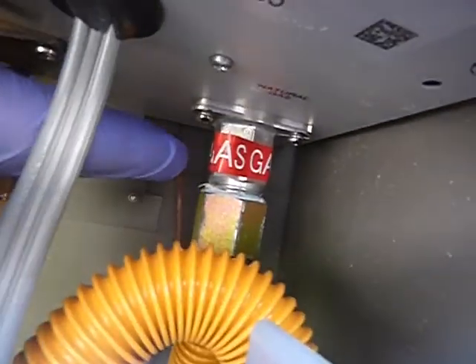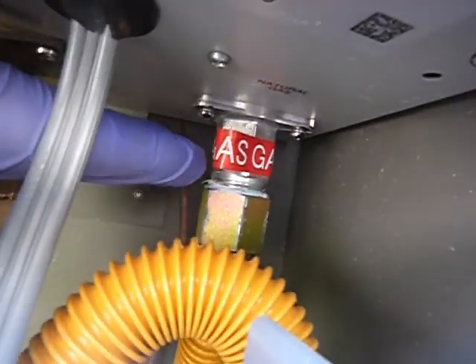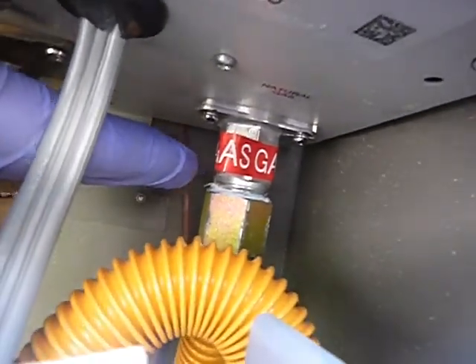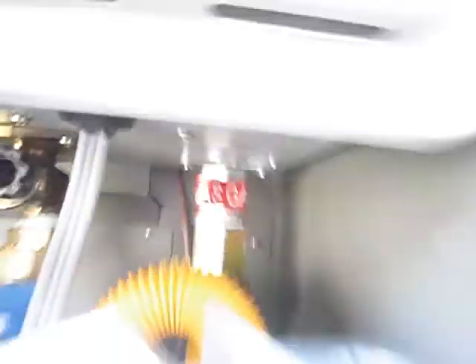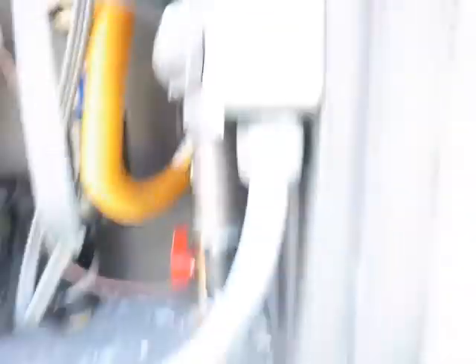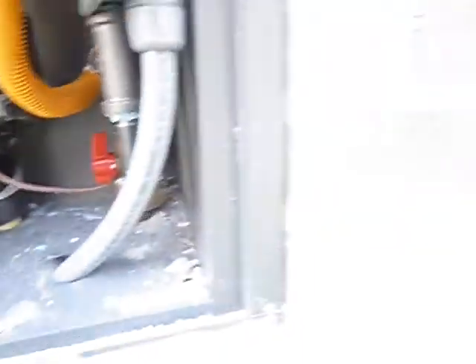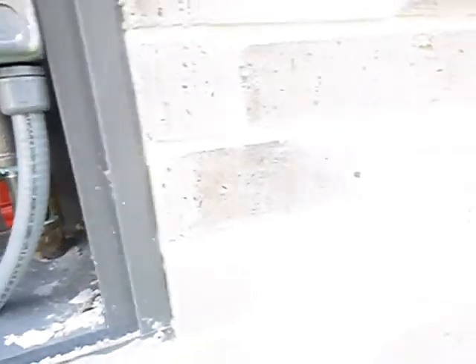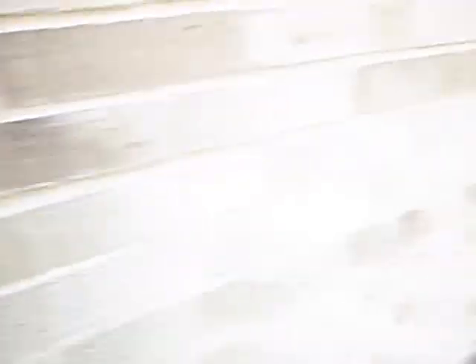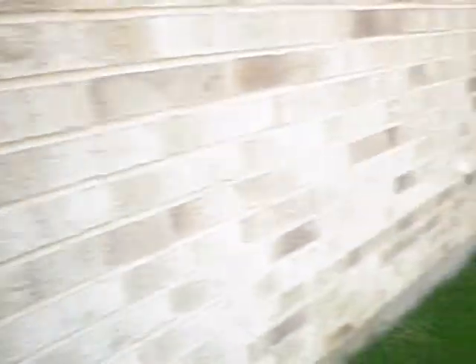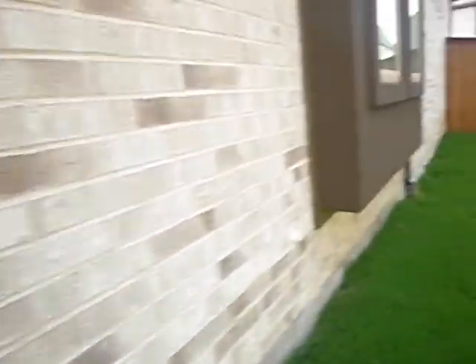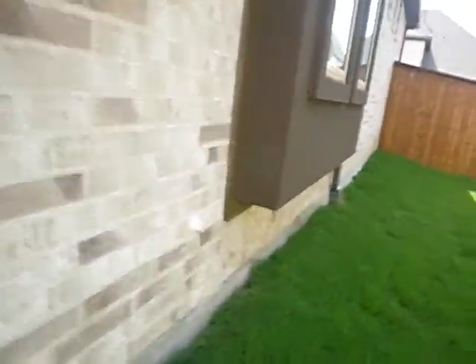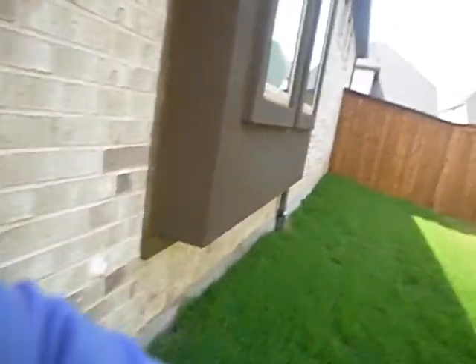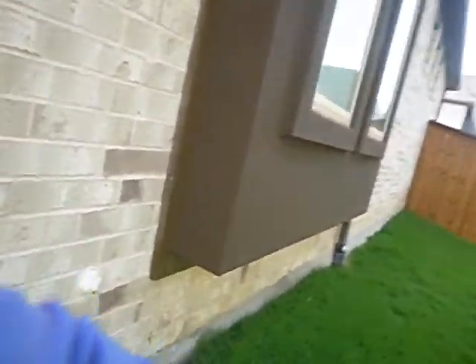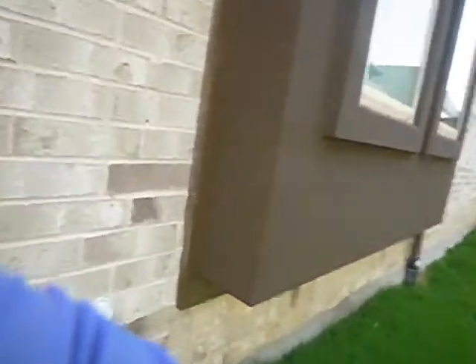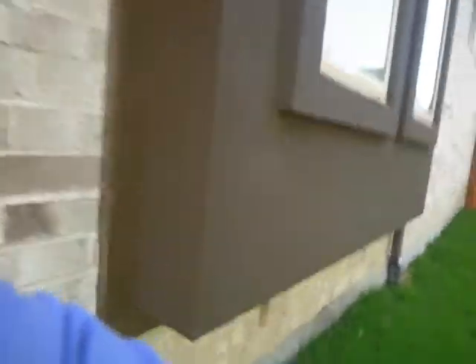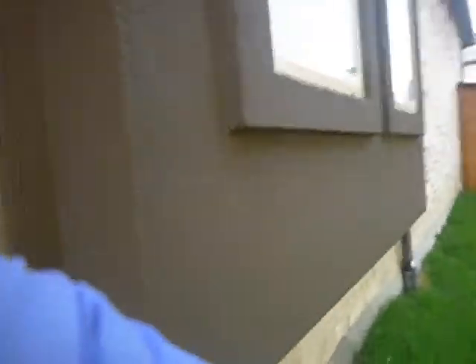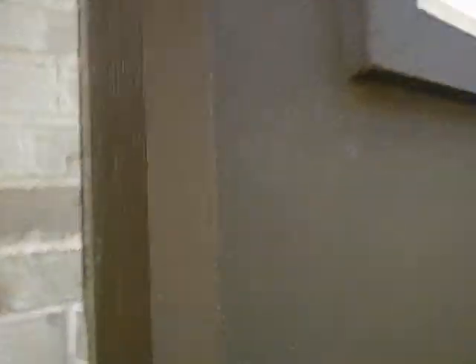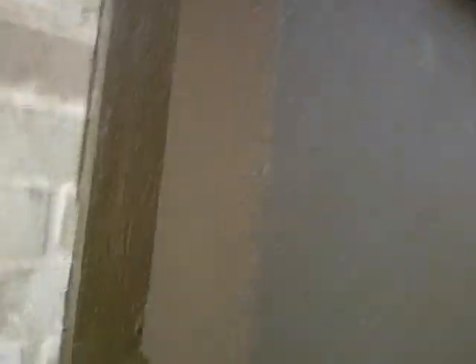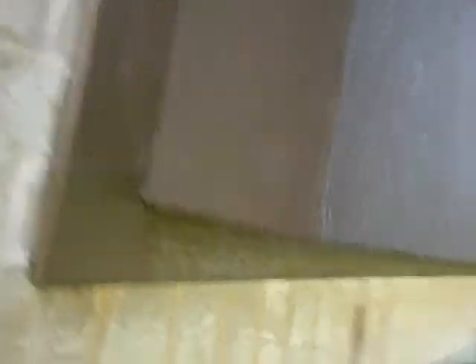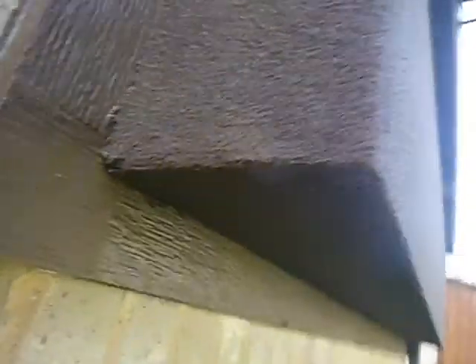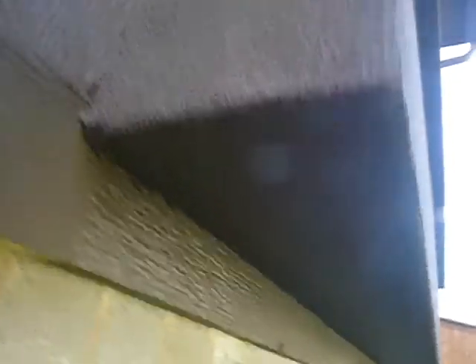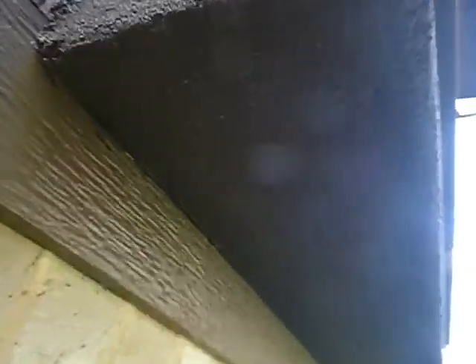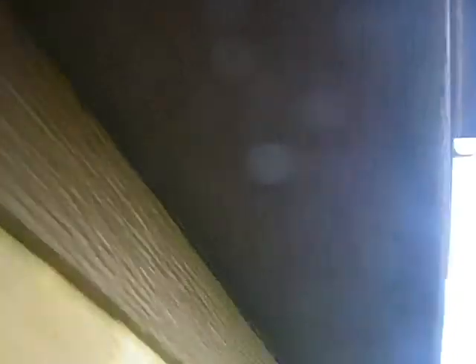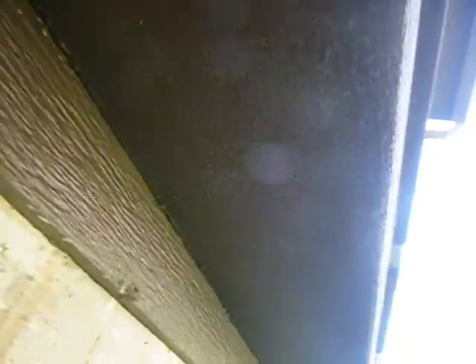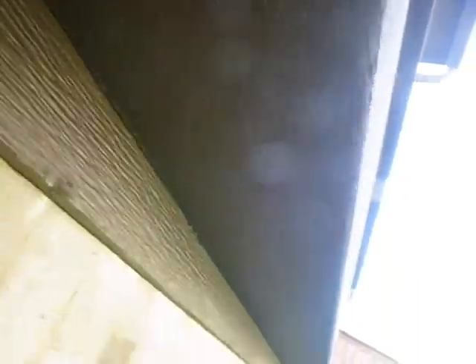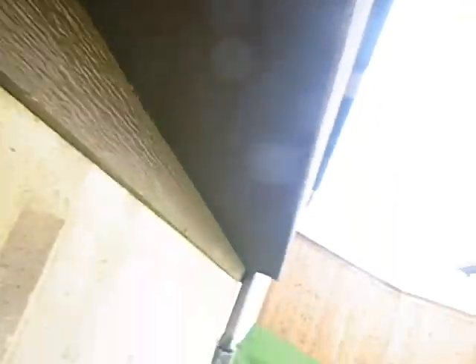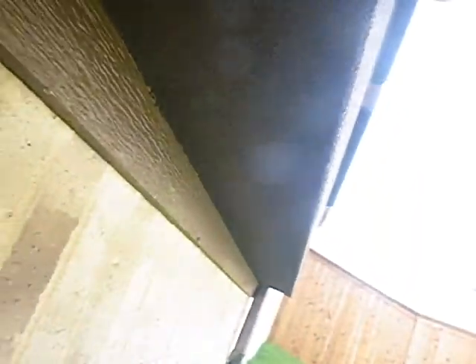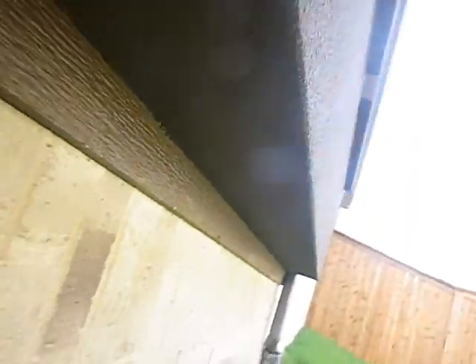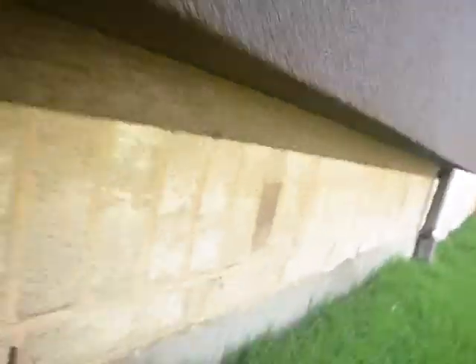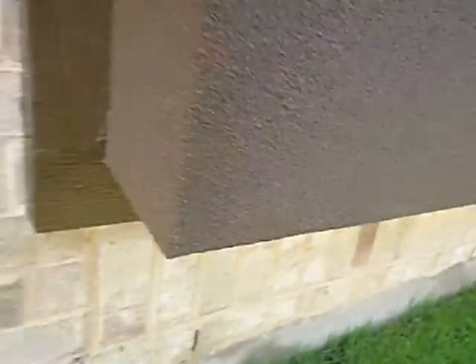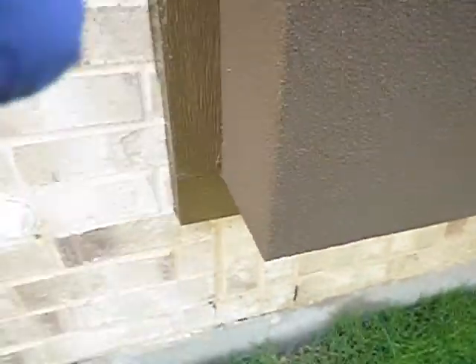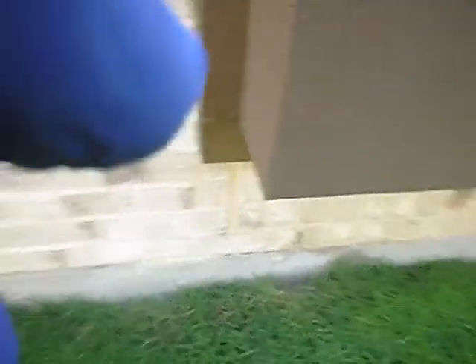That's that same gas valve. This one's a little better to look at. I'm not seeing any weep screed — no weep screed.